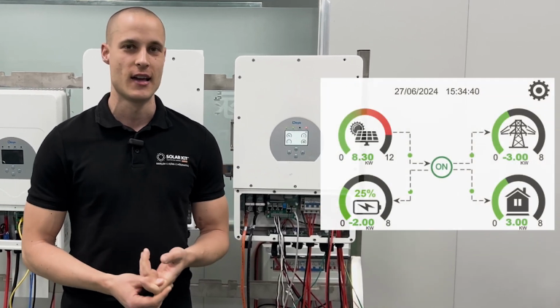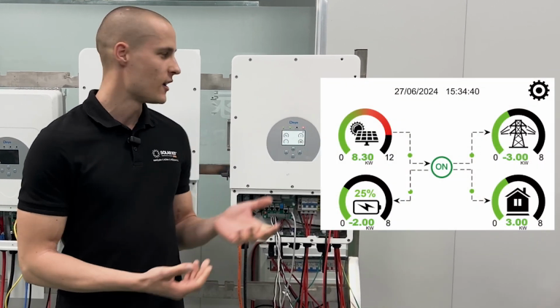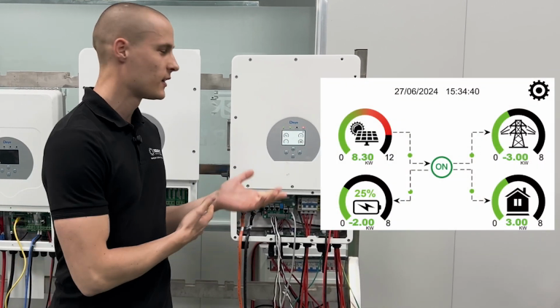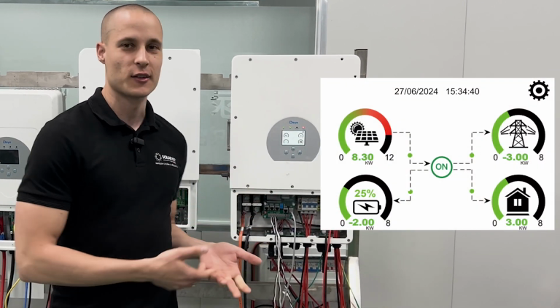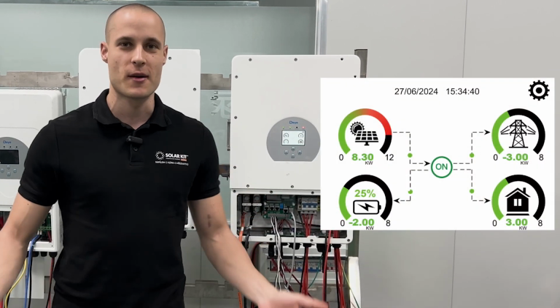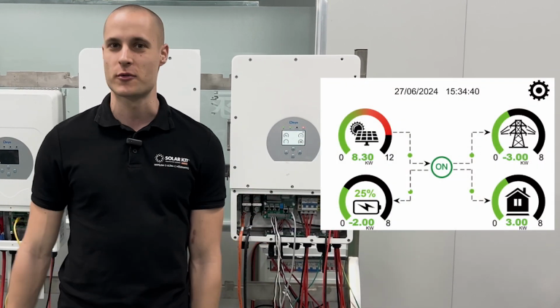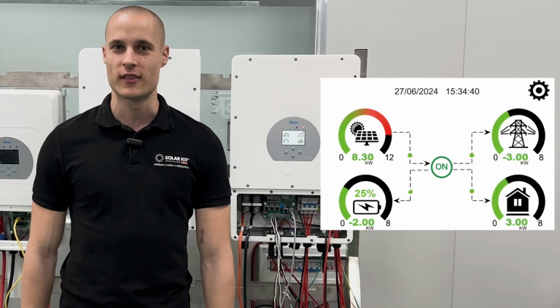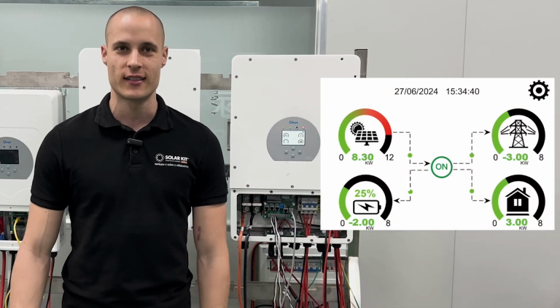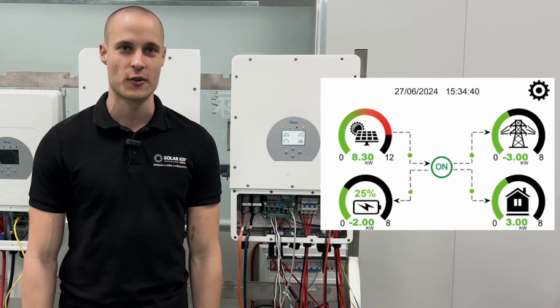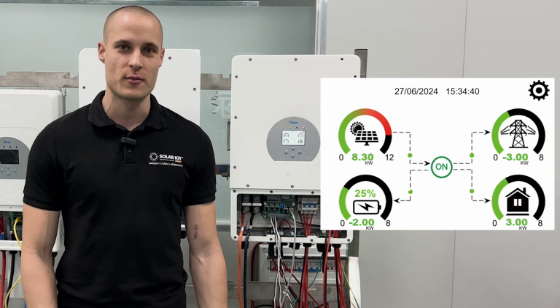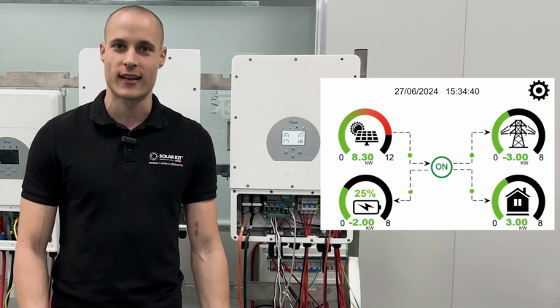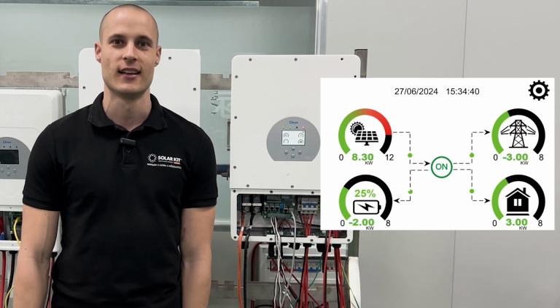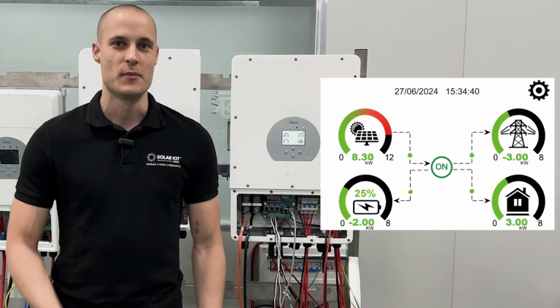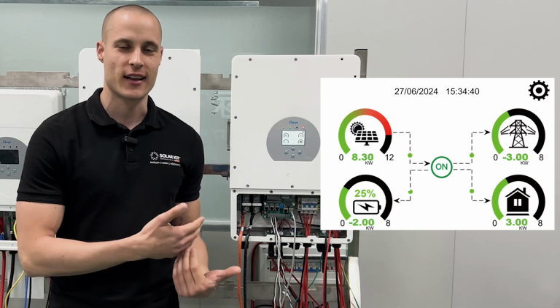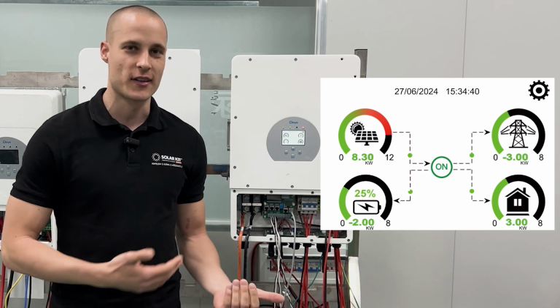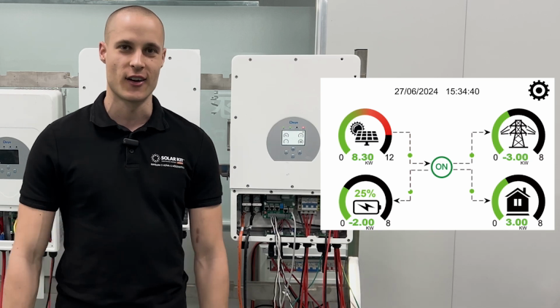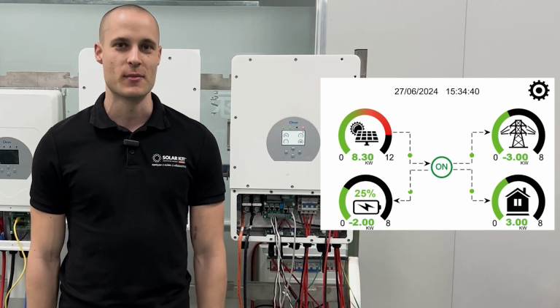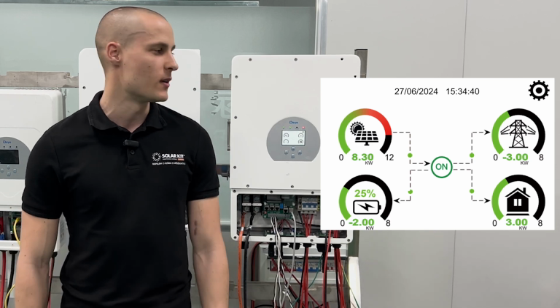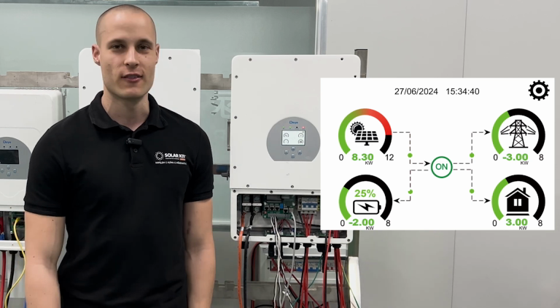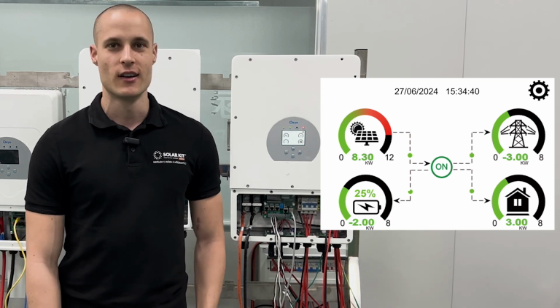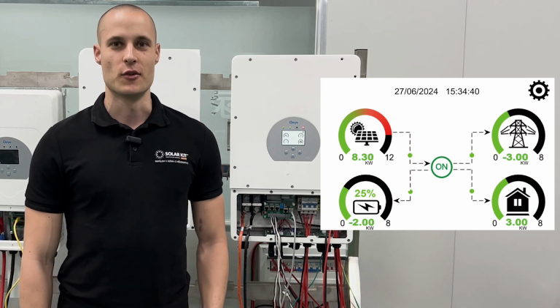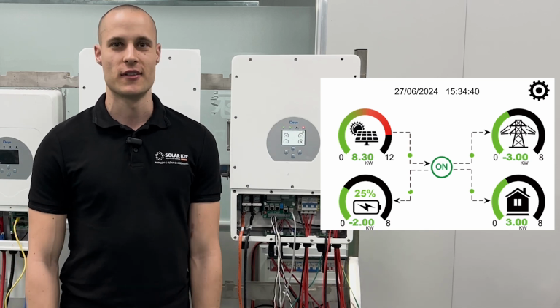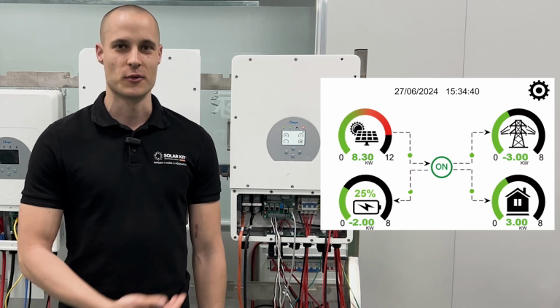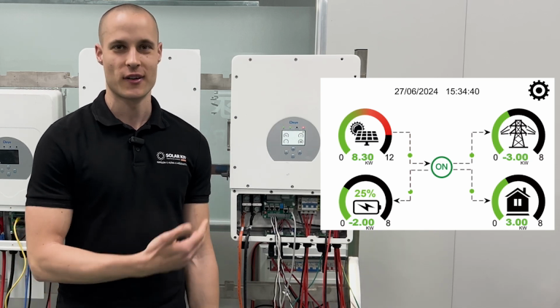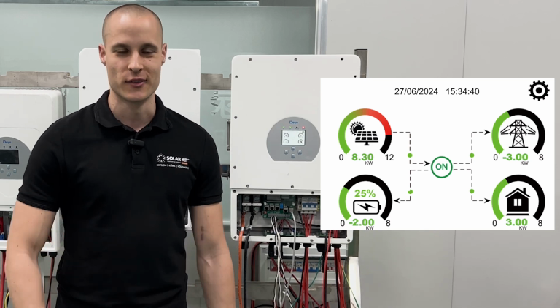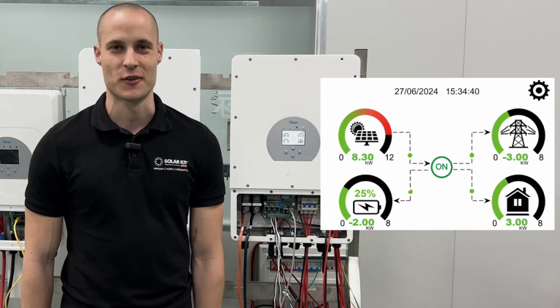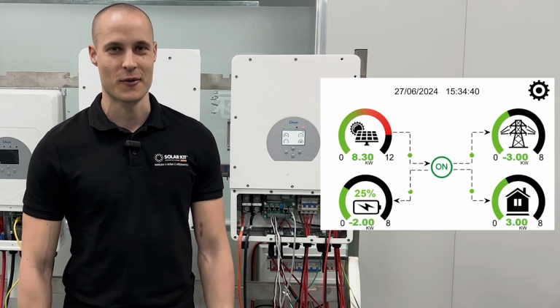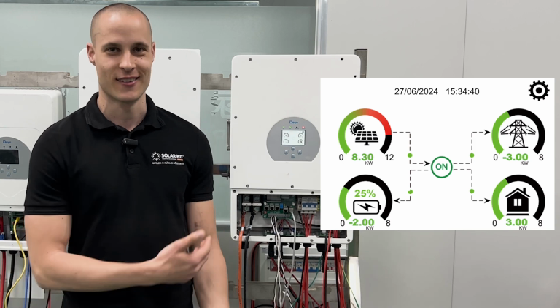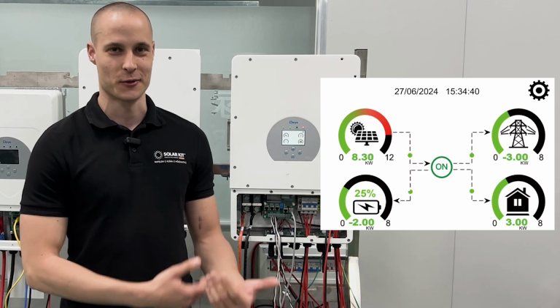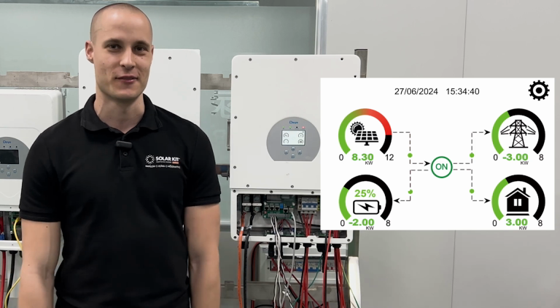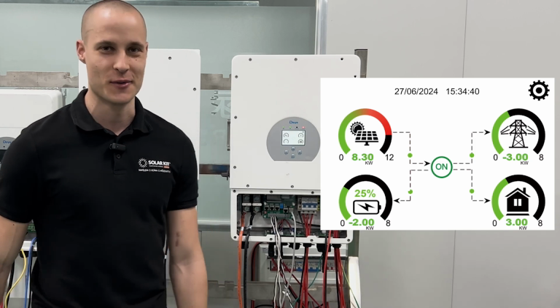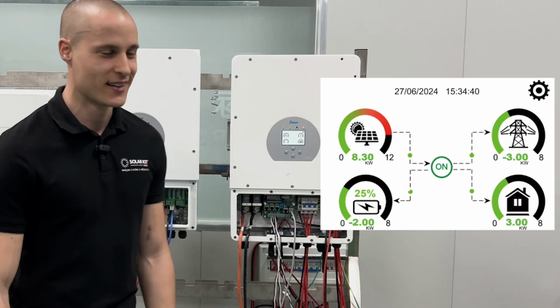As you saw, when we turn on the inverter, it immediately starts beeping, indicating there's an issue. So let's fix this first so we can hear the rest of the video clearly.